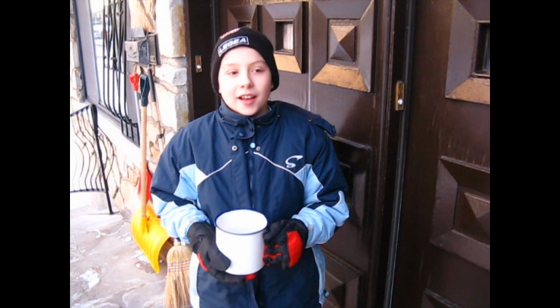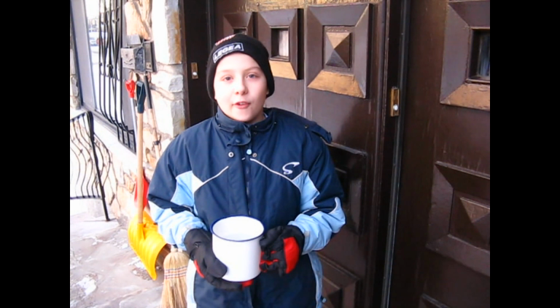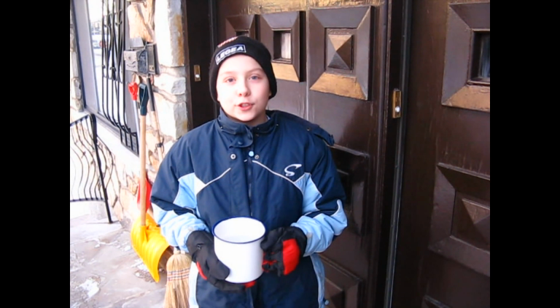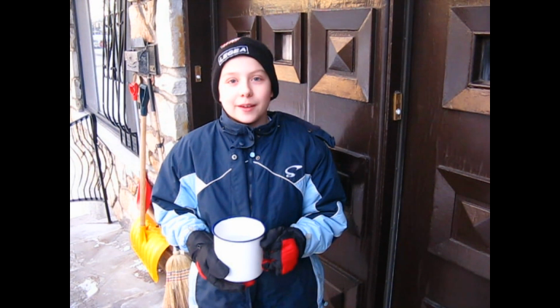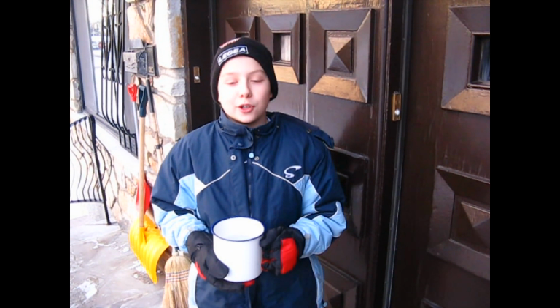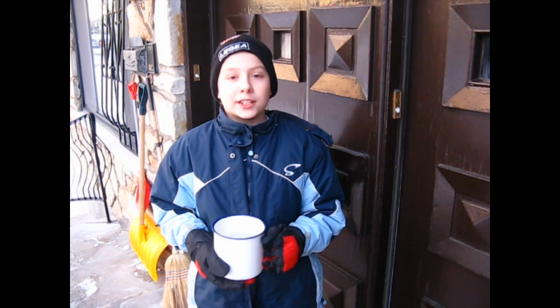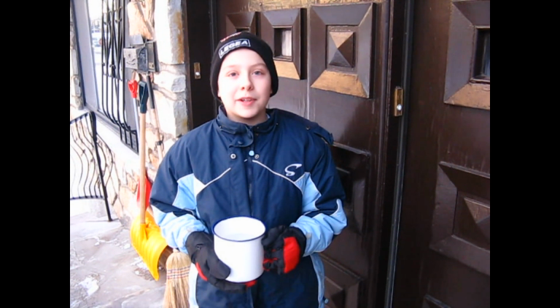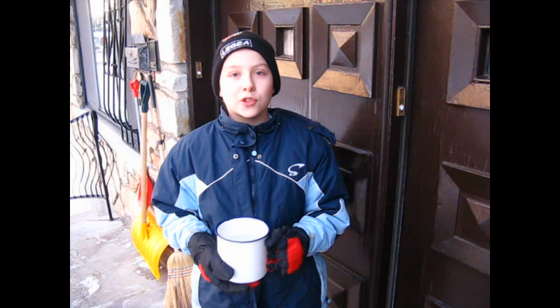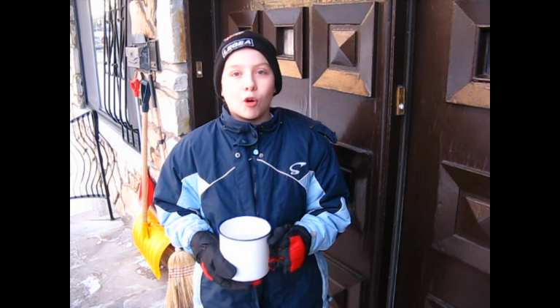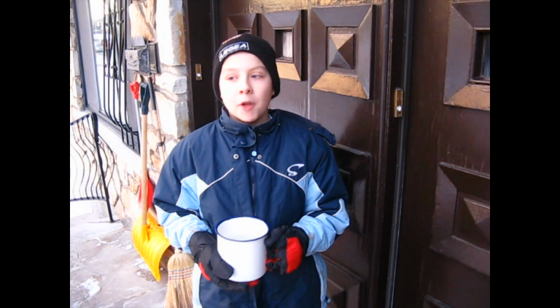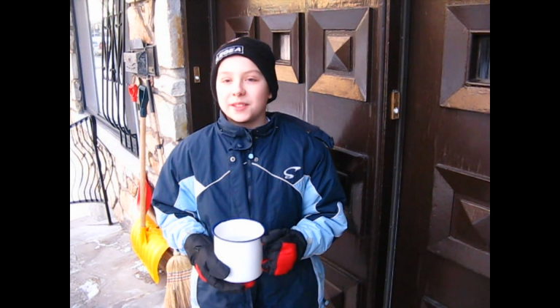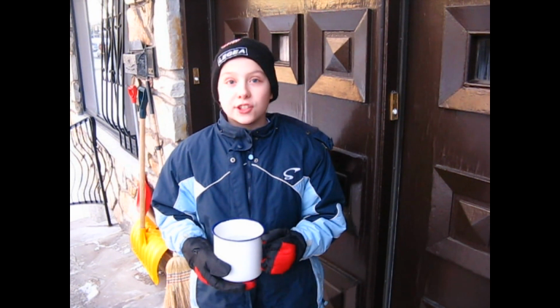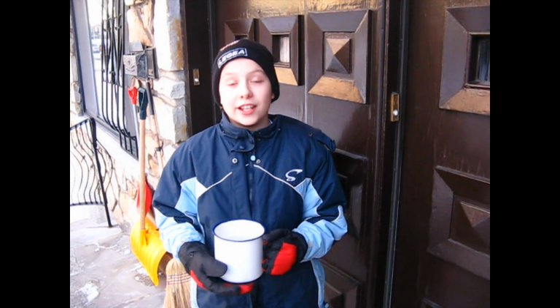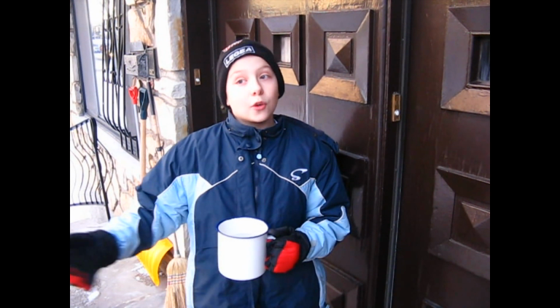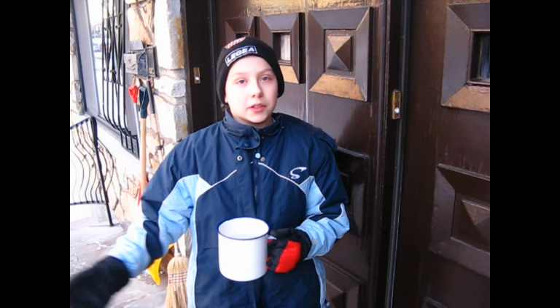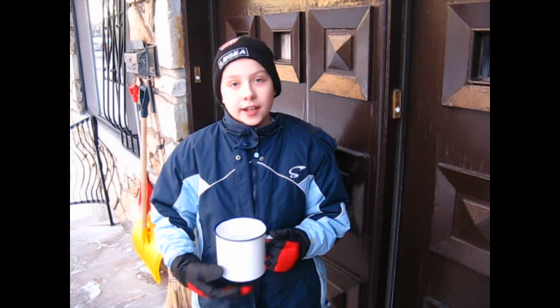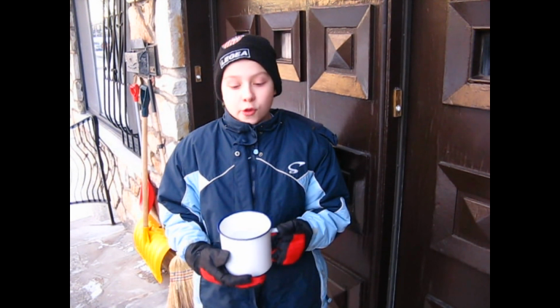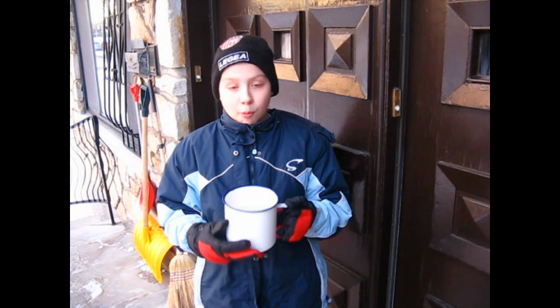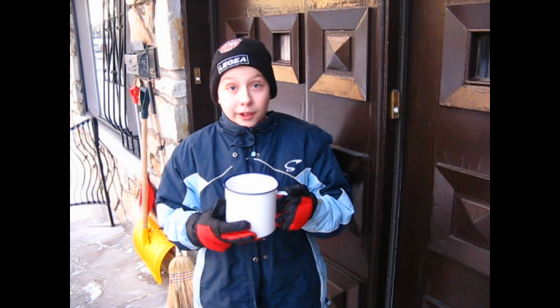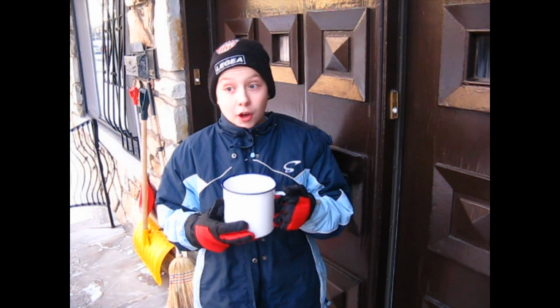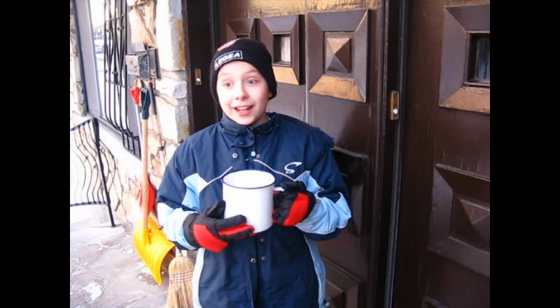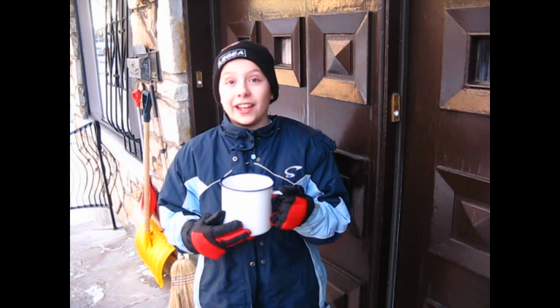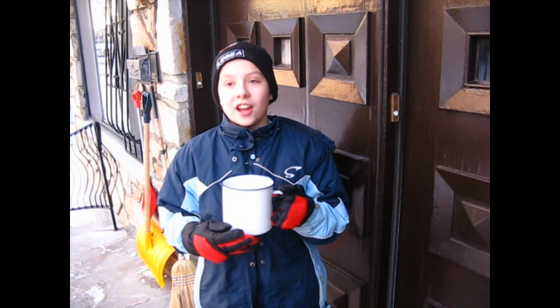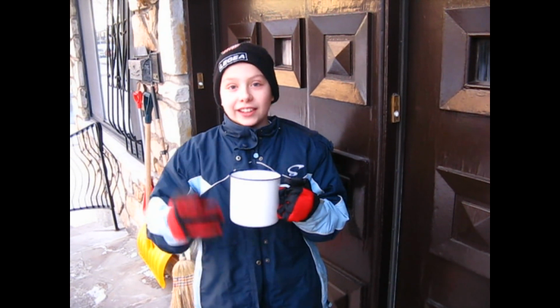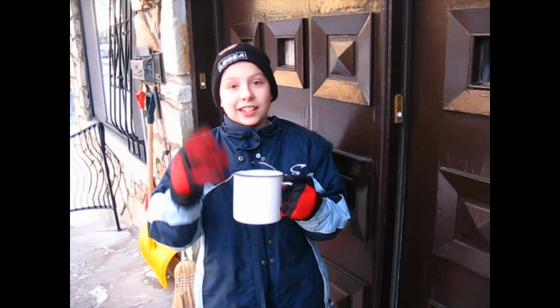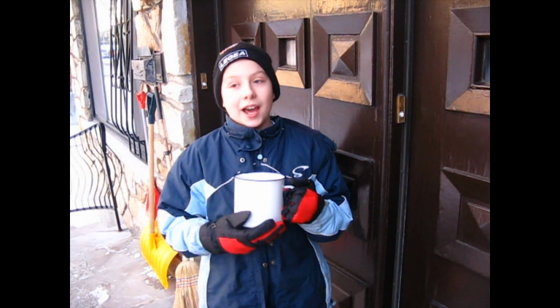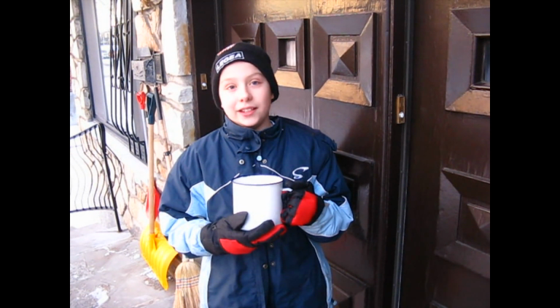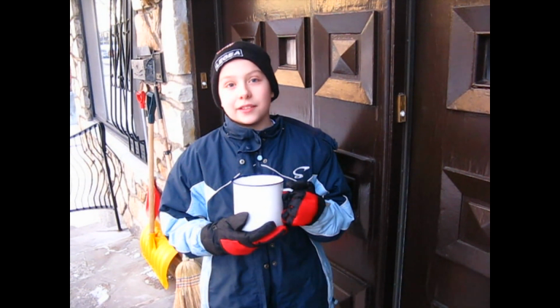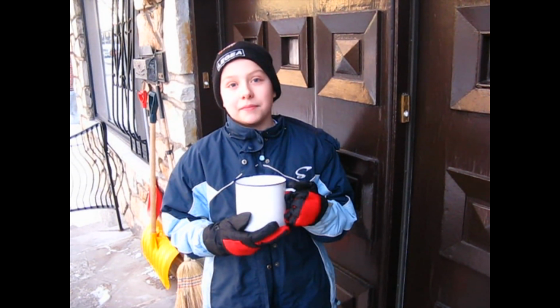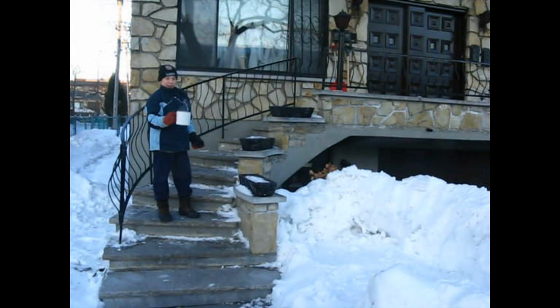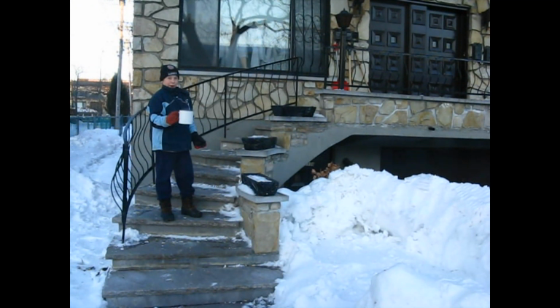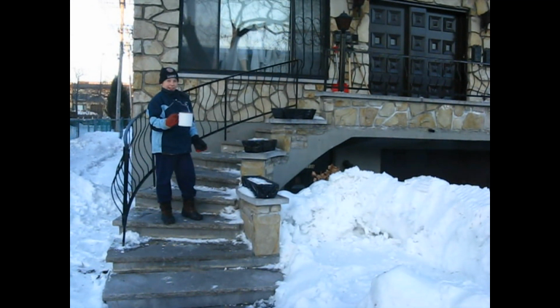Hello folks! Today I'm going to do a cool experiment you can try at home when it's minus 38 degrees outside. You throw boiling water in the air and let's see what happens. Experimenting!